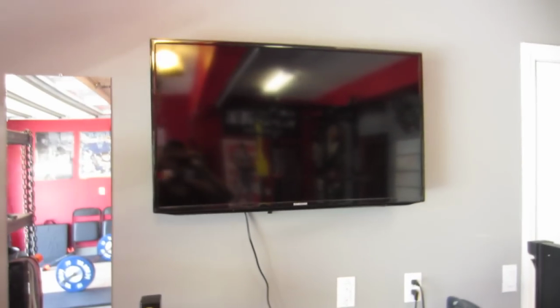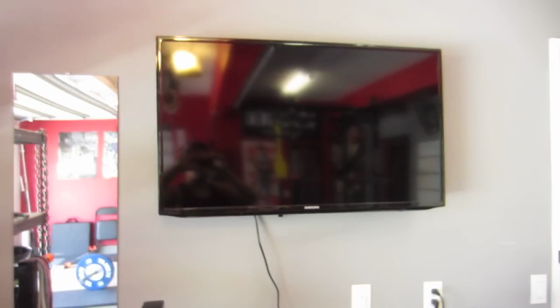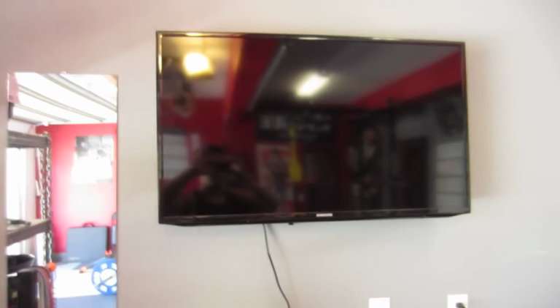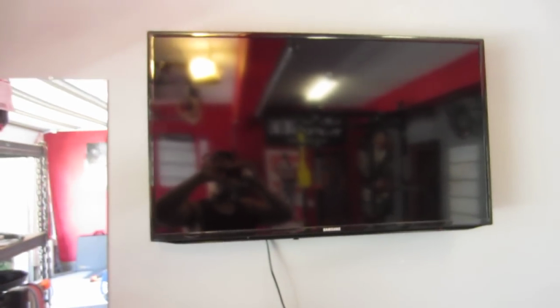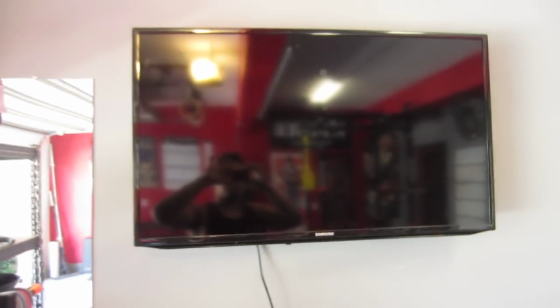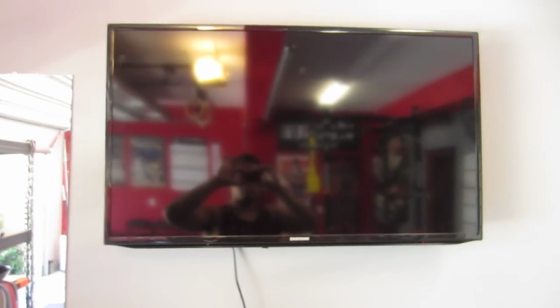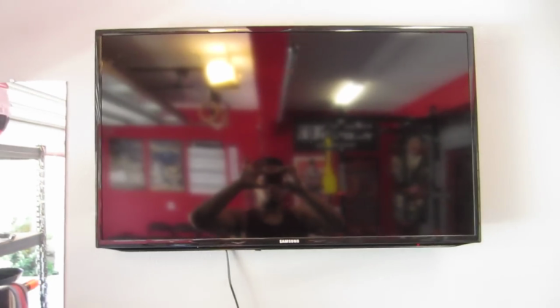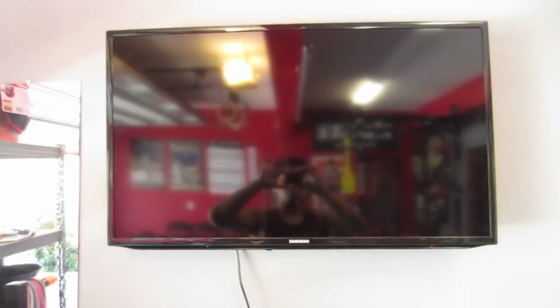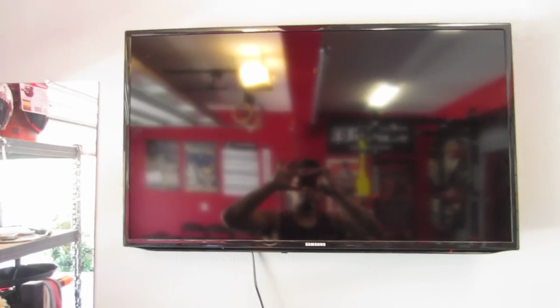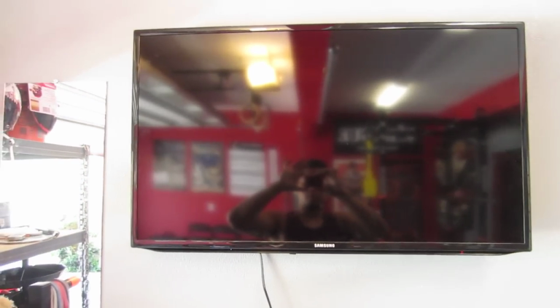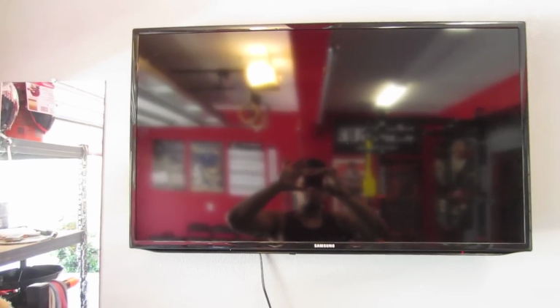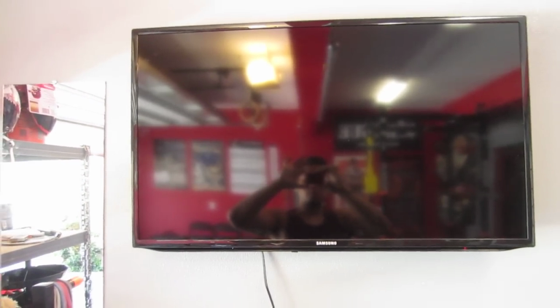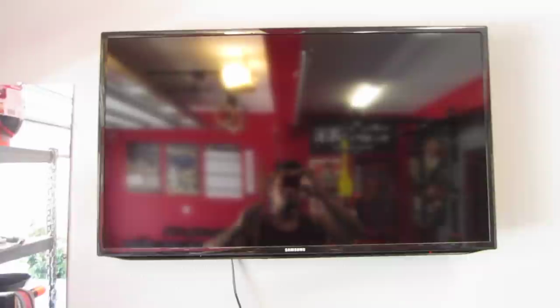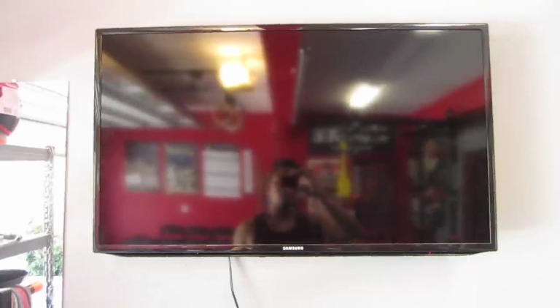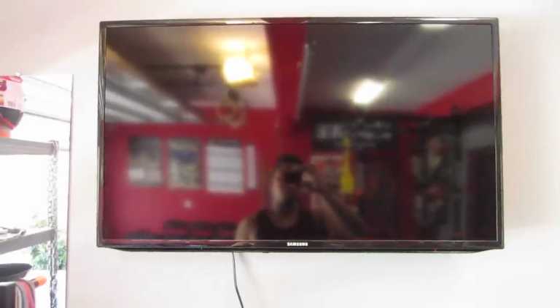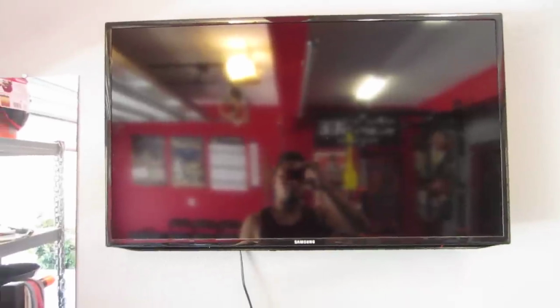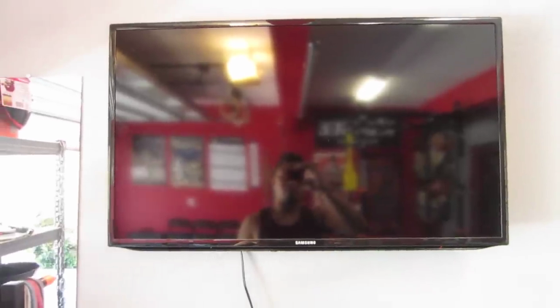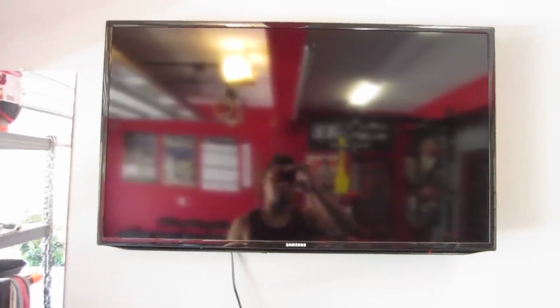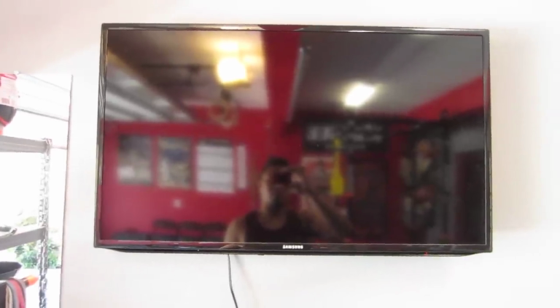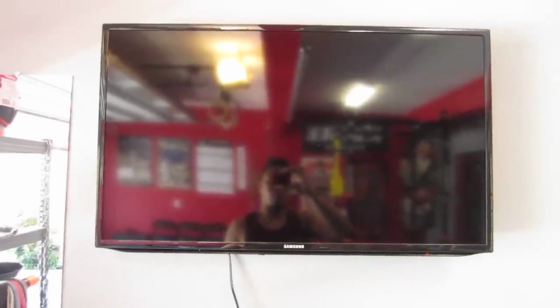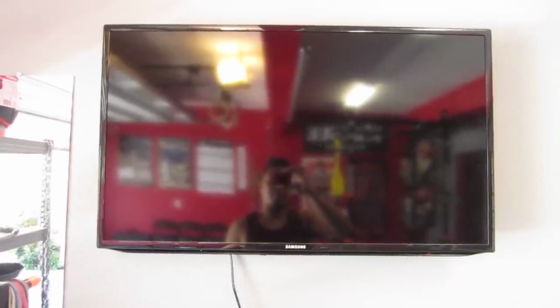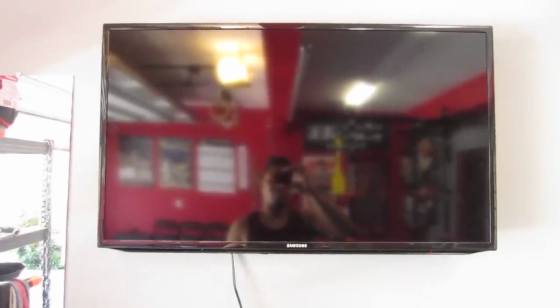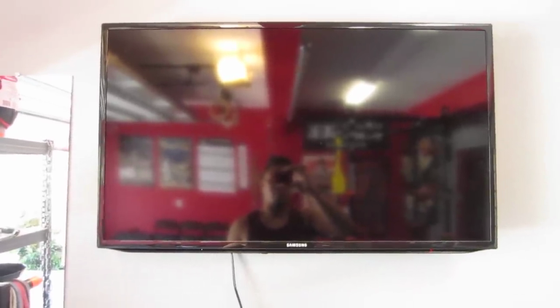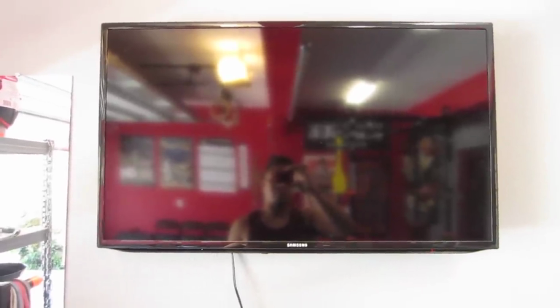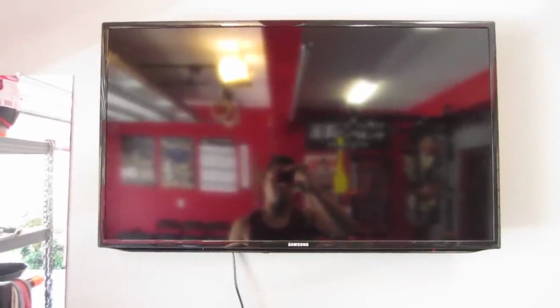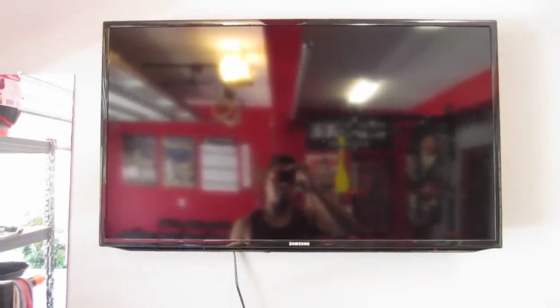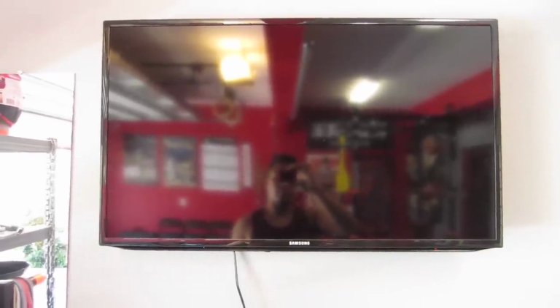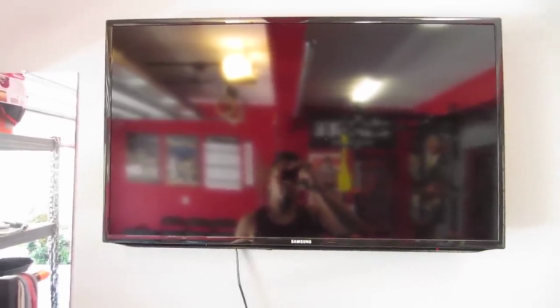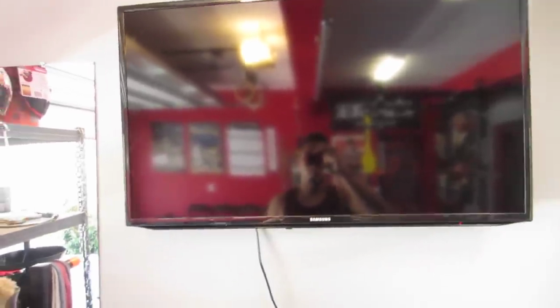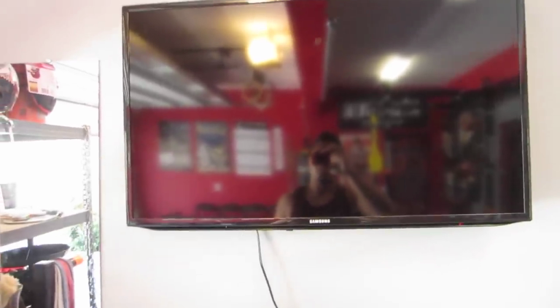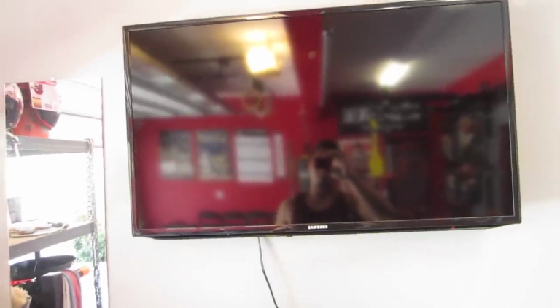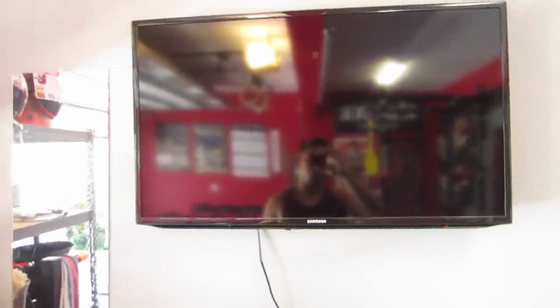And you got to have a Samsung Smart TV if you want to watch some CrossFit, powerlifting, or bodybuilding videos while you work out. It's pretty cool.